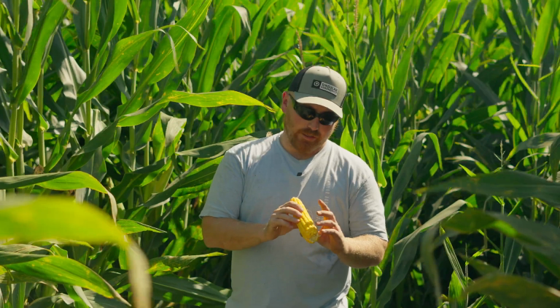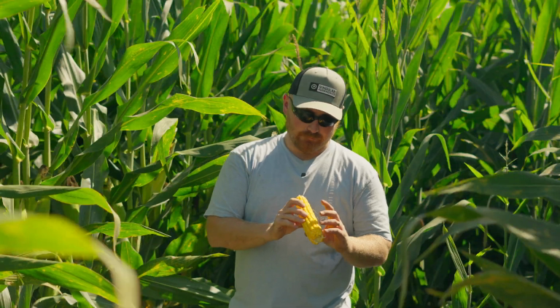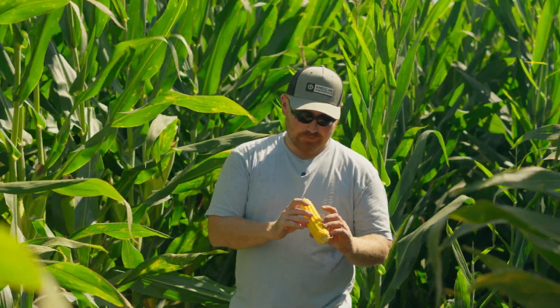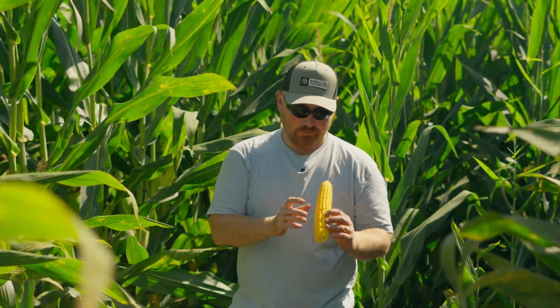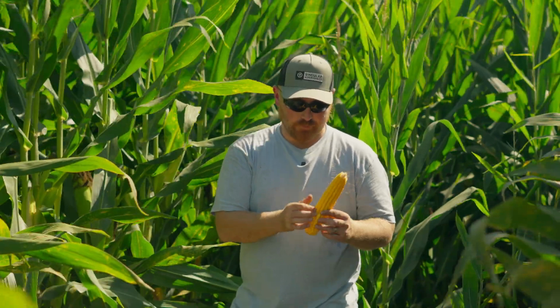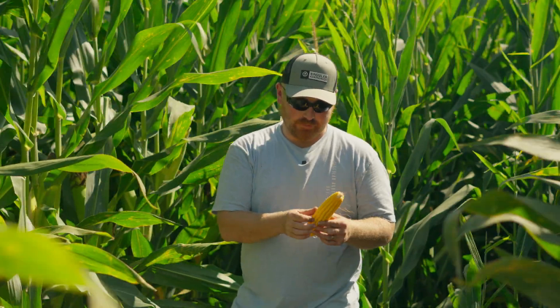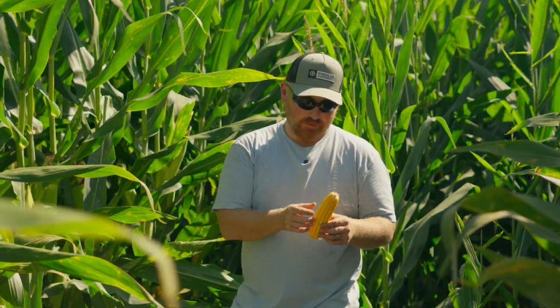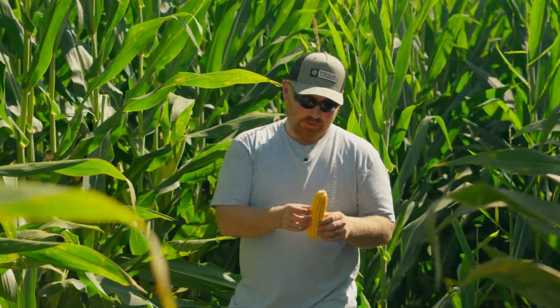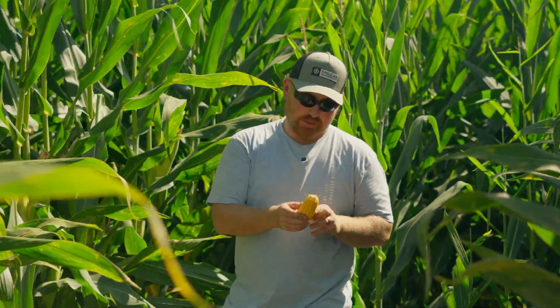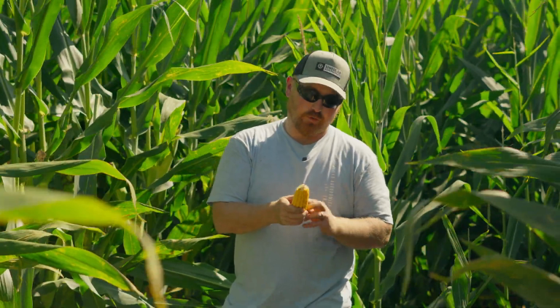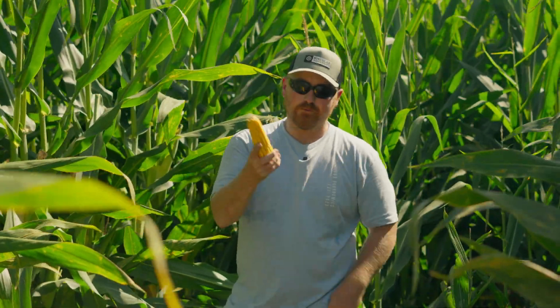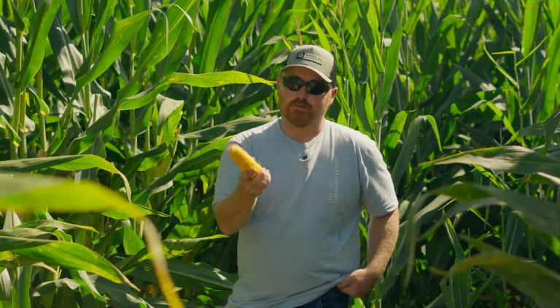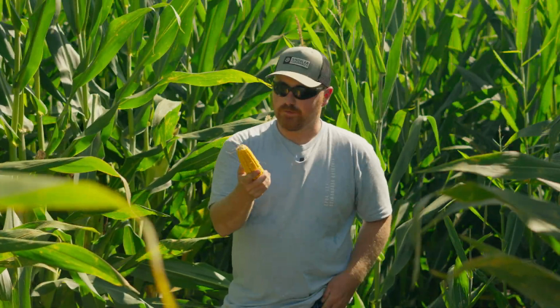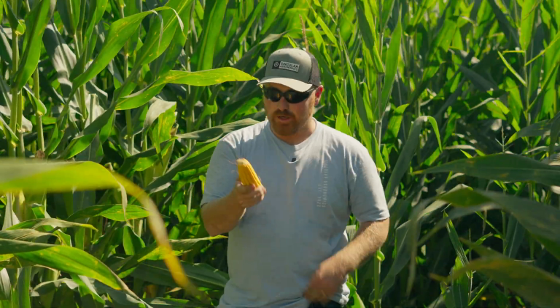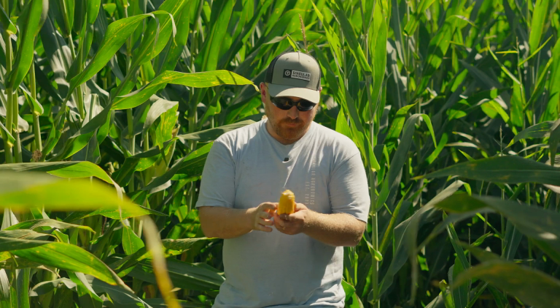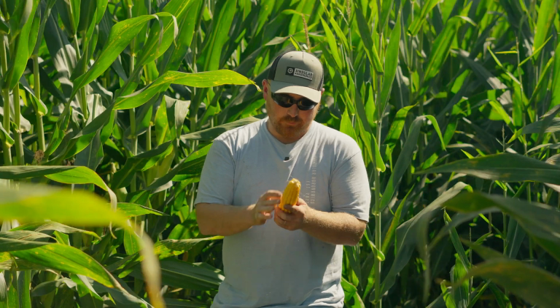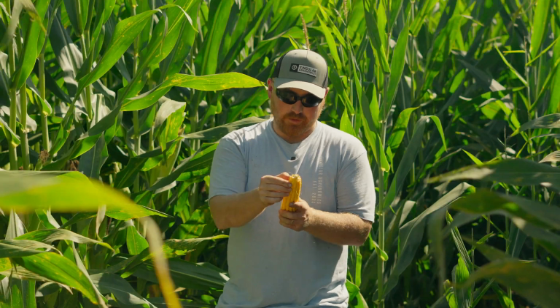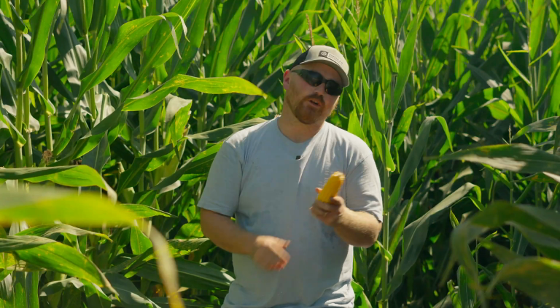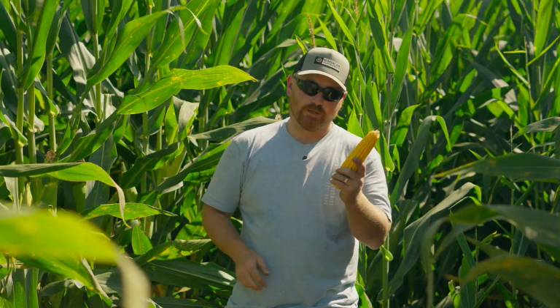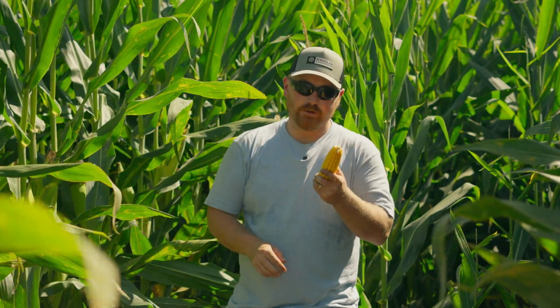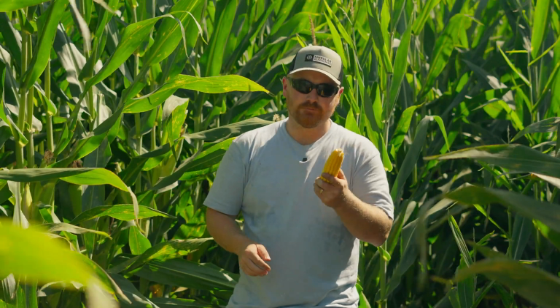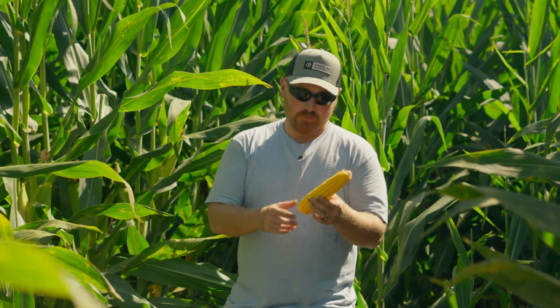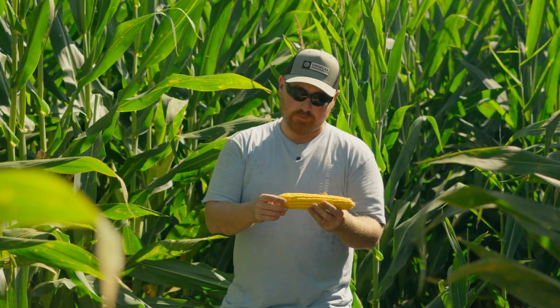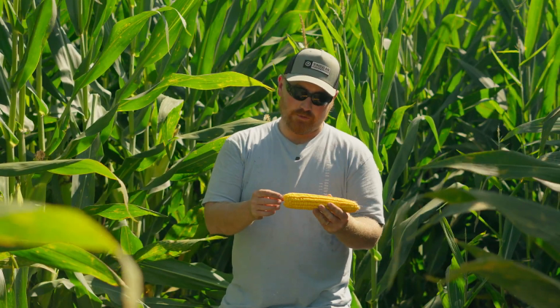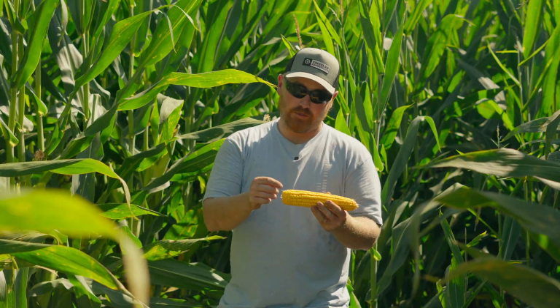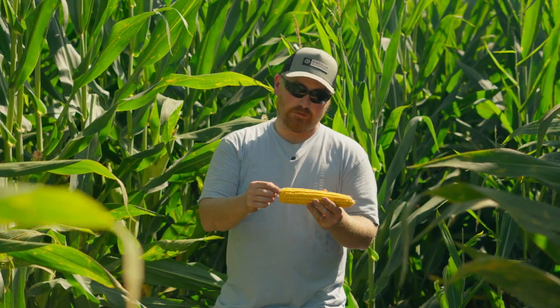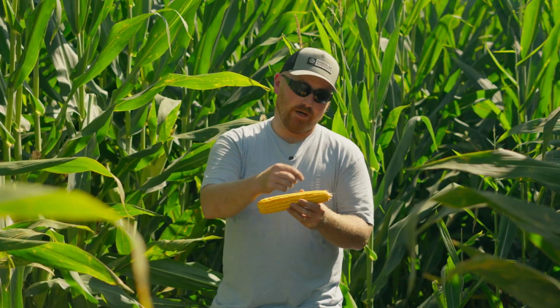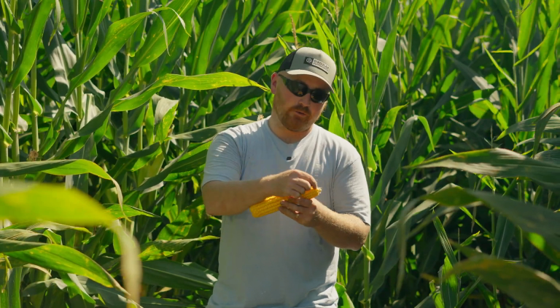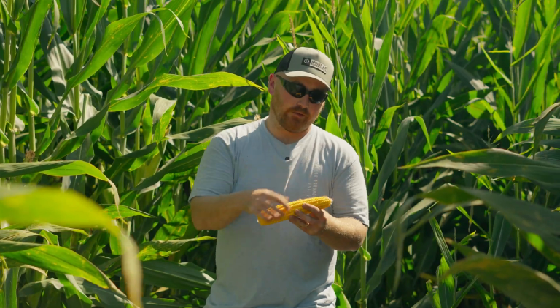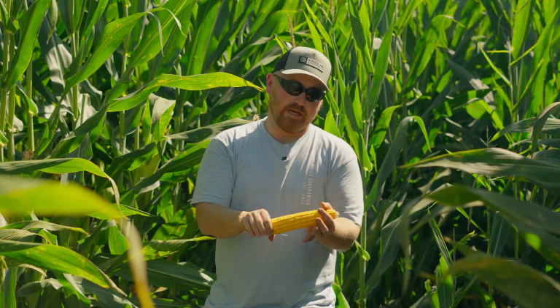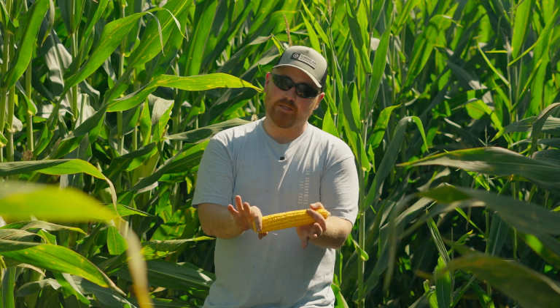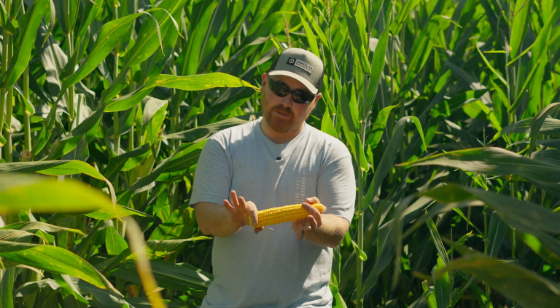So we count: 2, 4, 6, 8, 10, 12 — this is a 12-row, roughly a 43-kernel ear. One thing I do is I don't count the very bottom, don't count the very top — I try to get the middle.